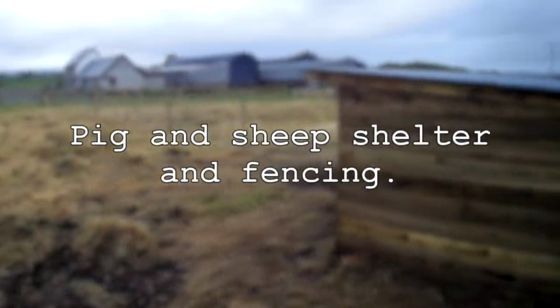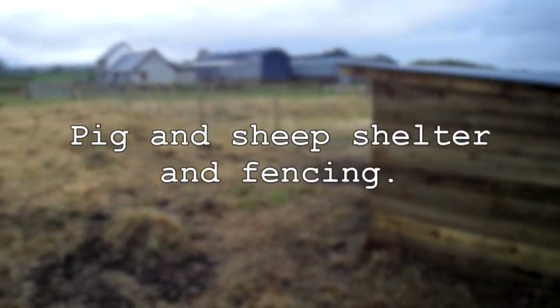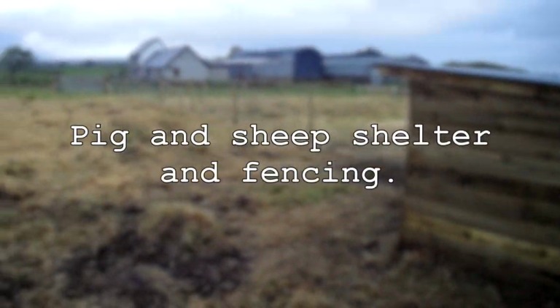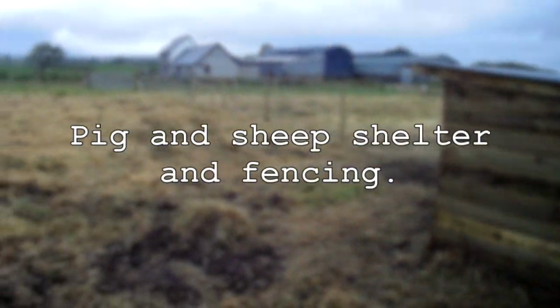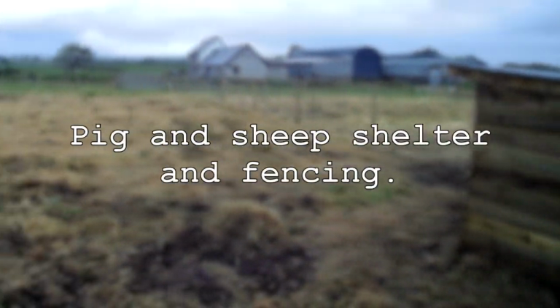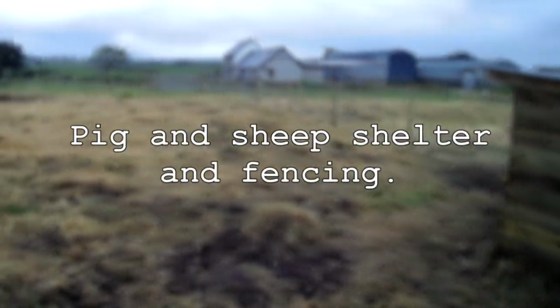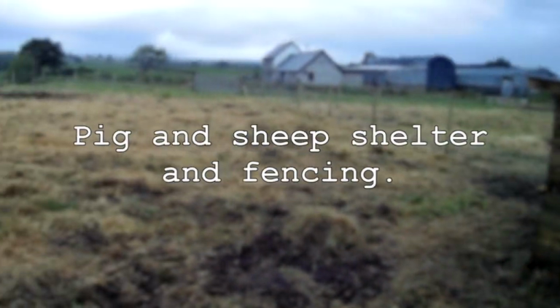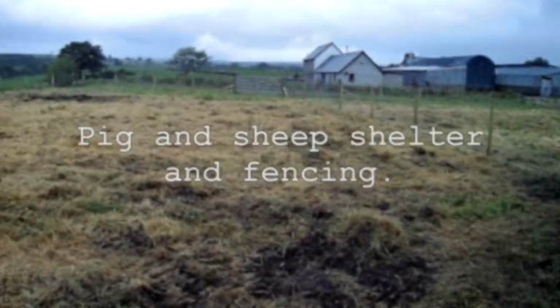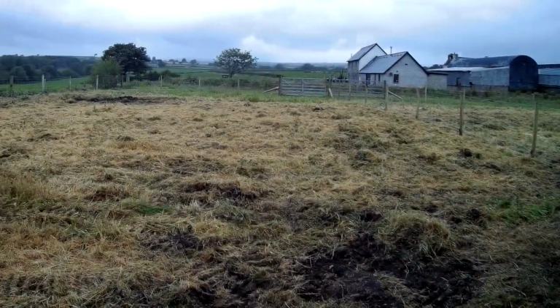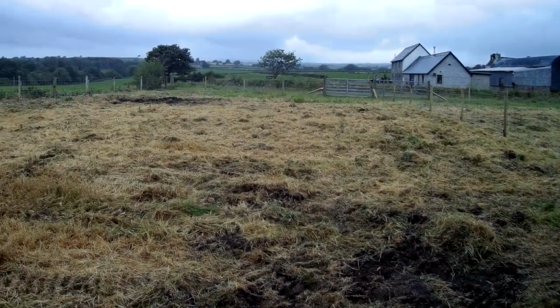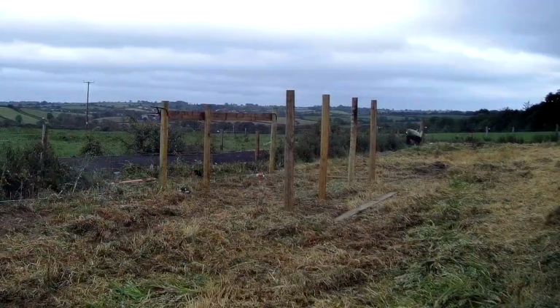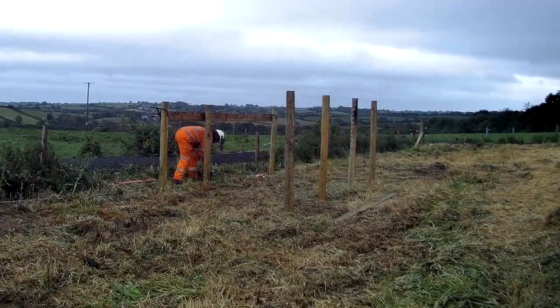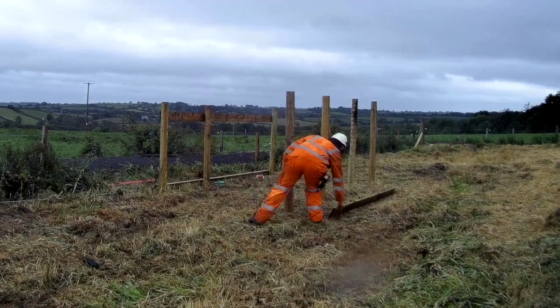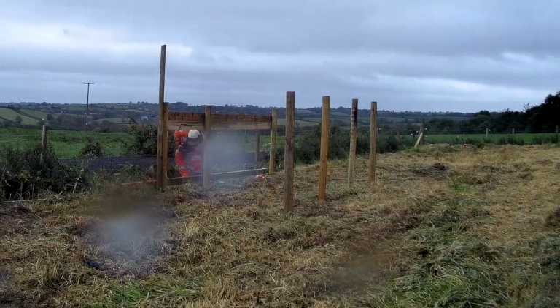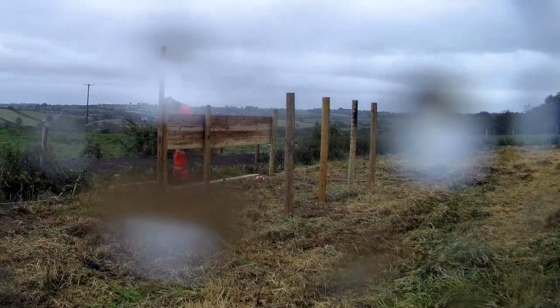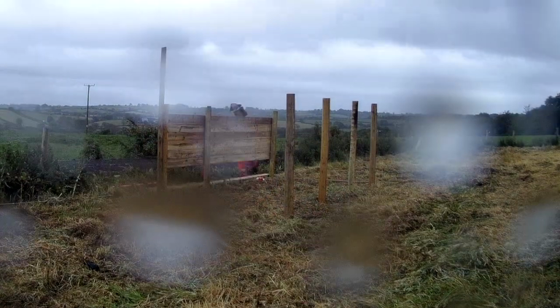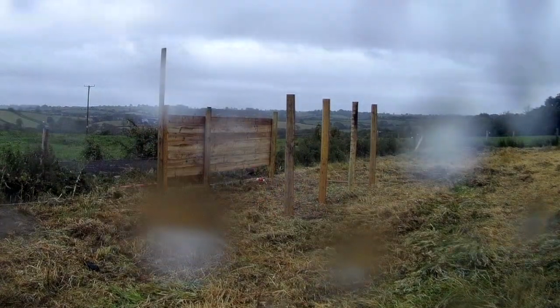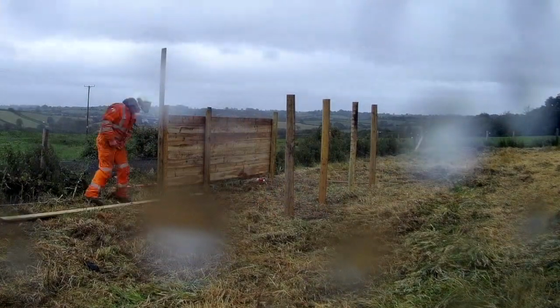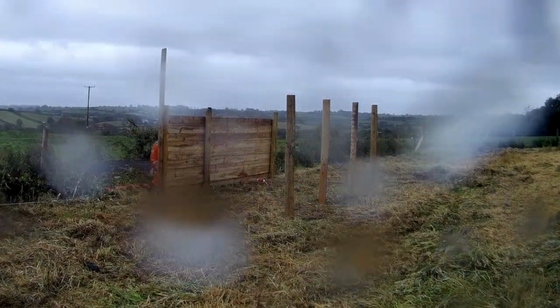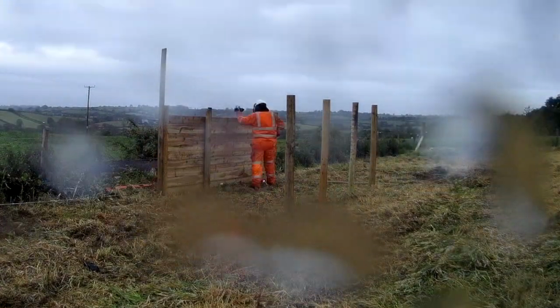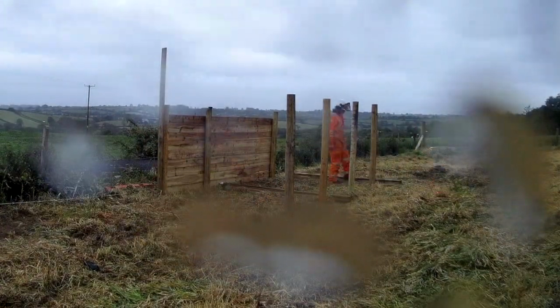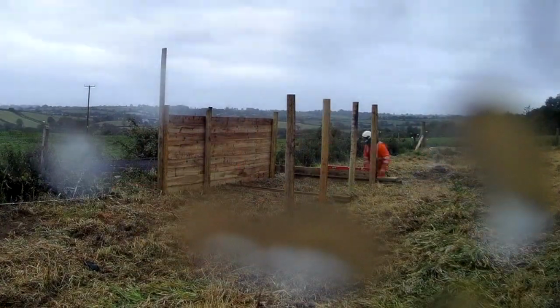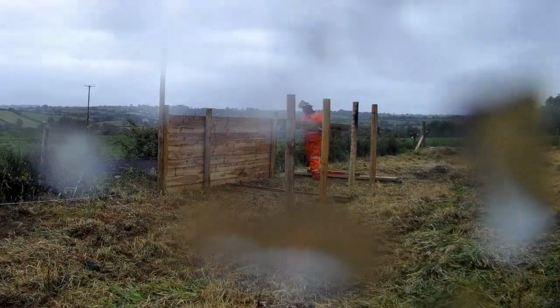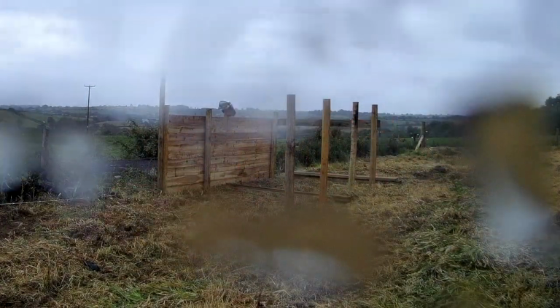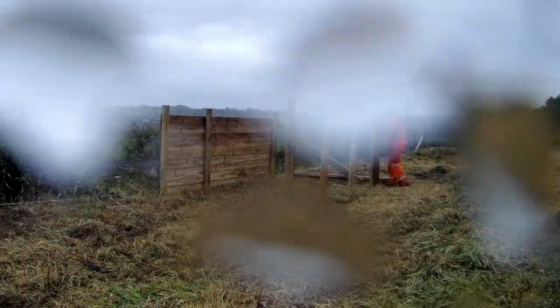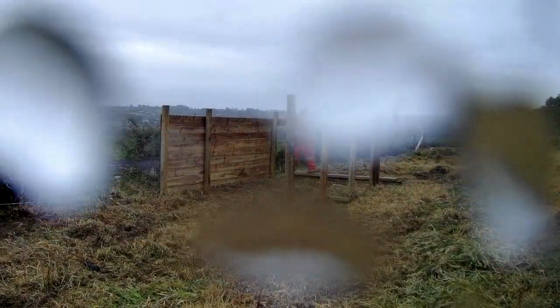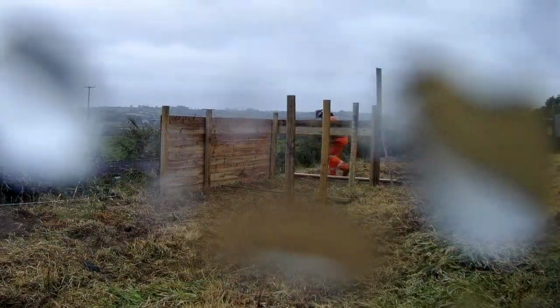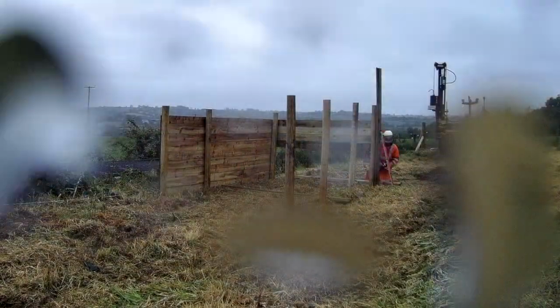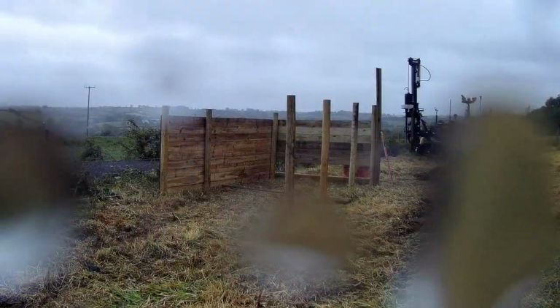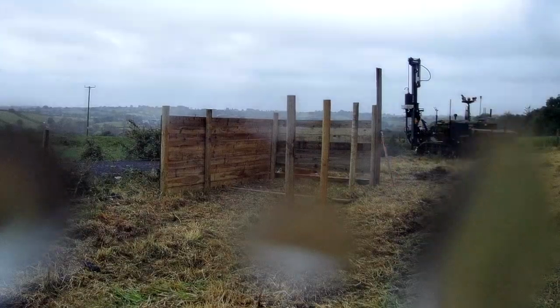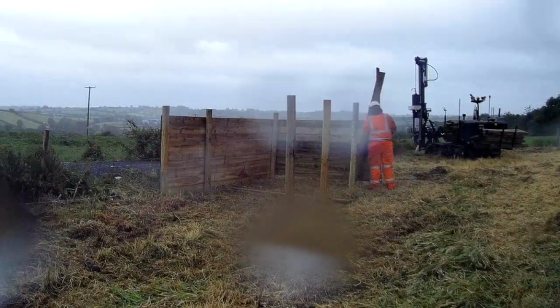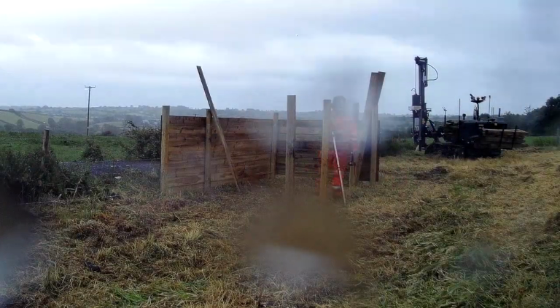Hello everybody. We were asked to go down and do this job. It was a bit of a special job — a field just to be split in two and then a pig and sheep shelter built.